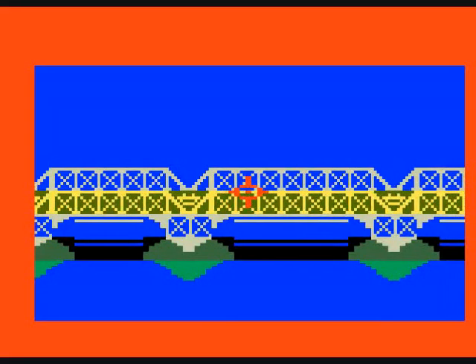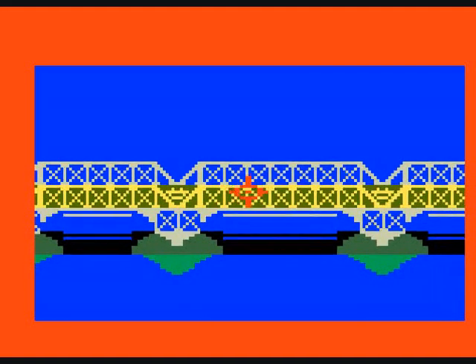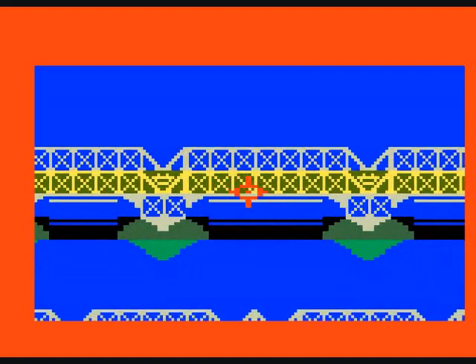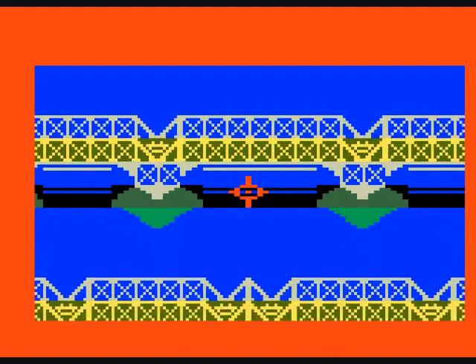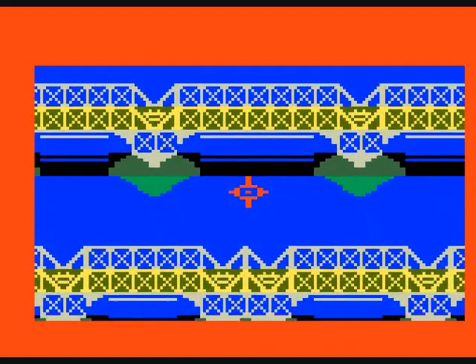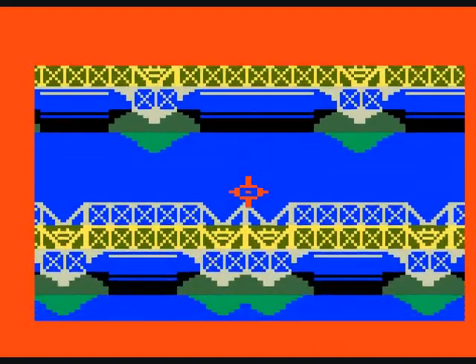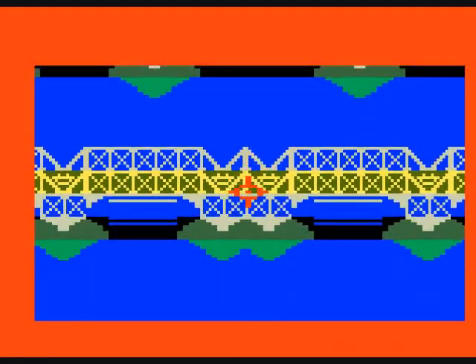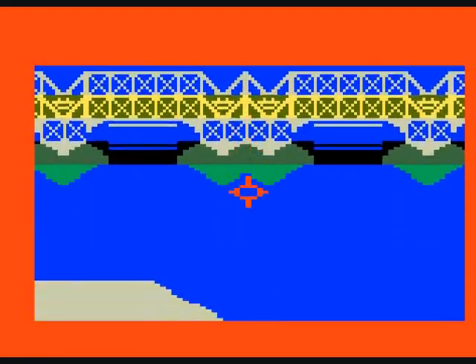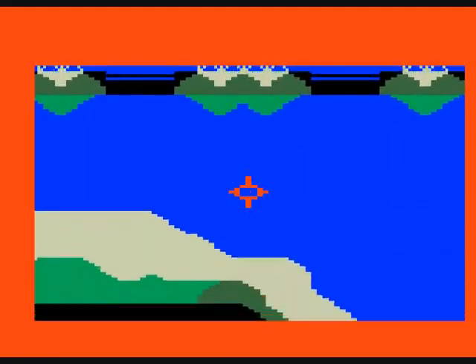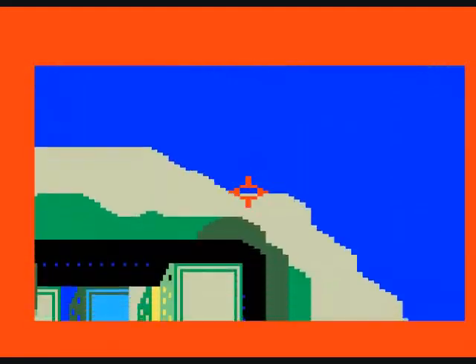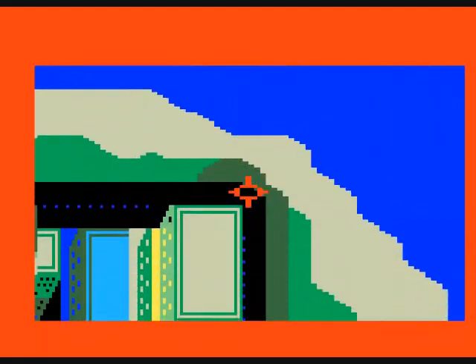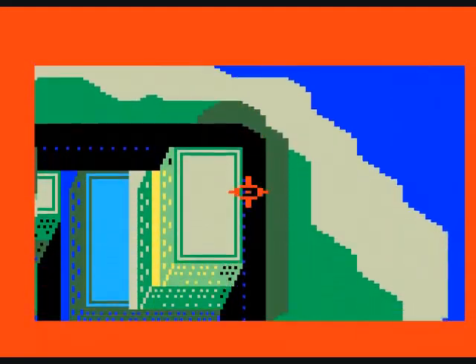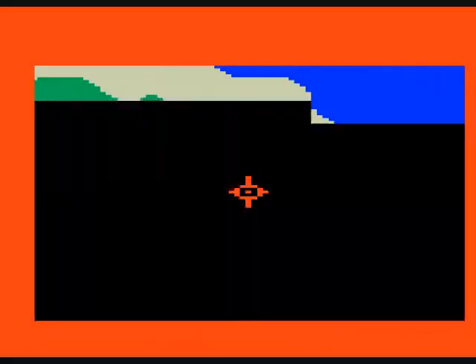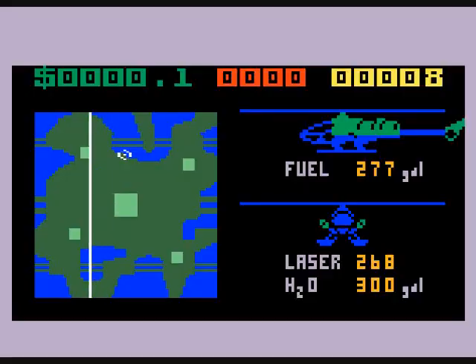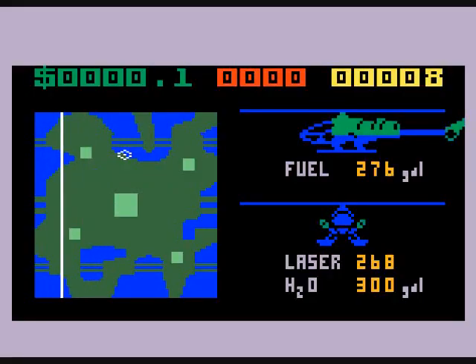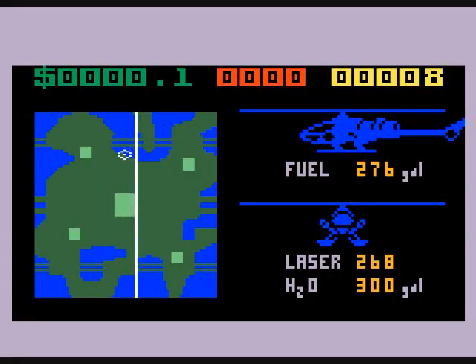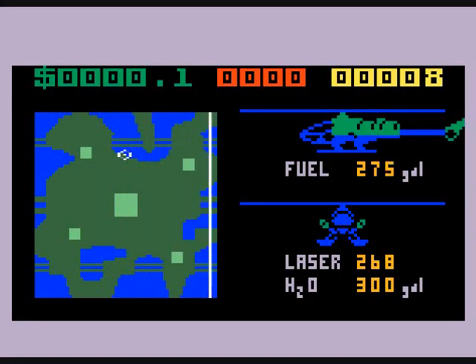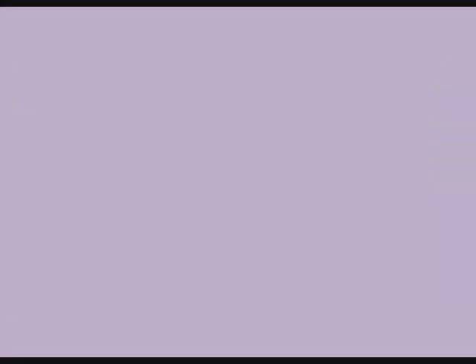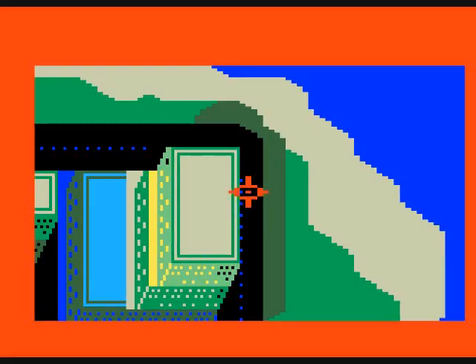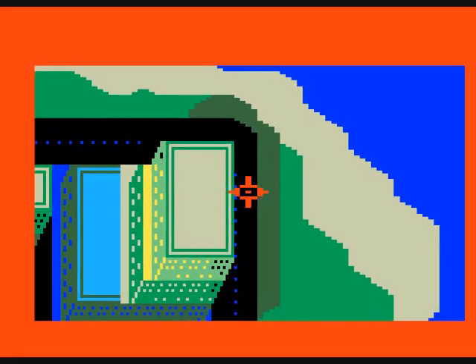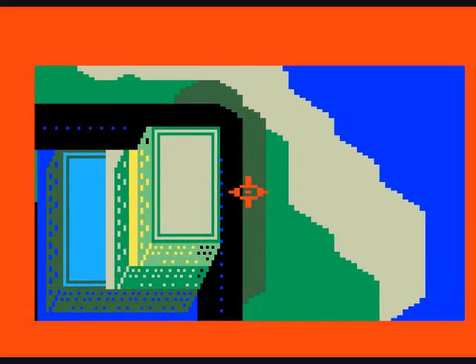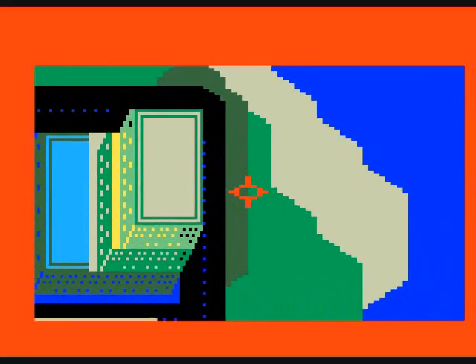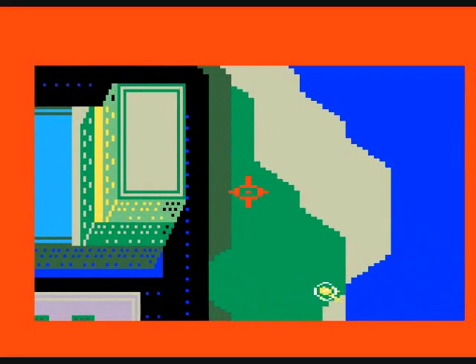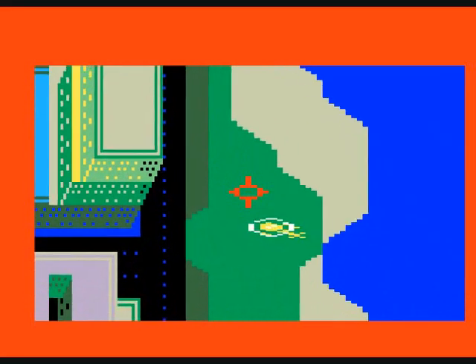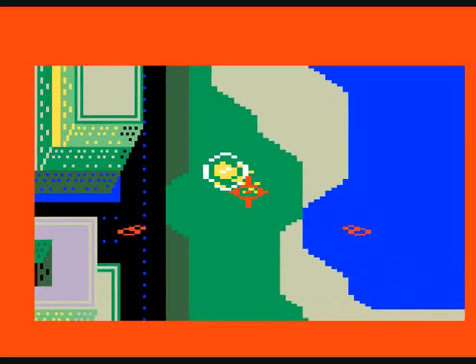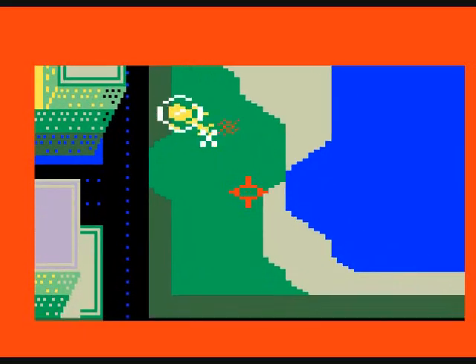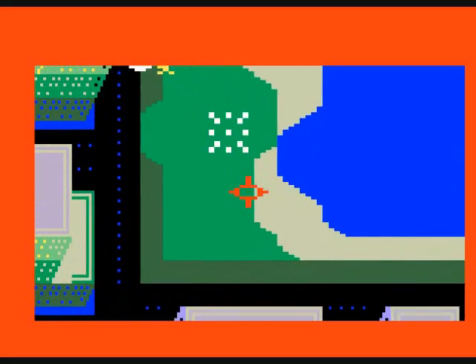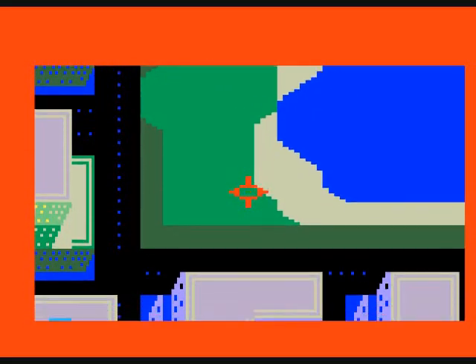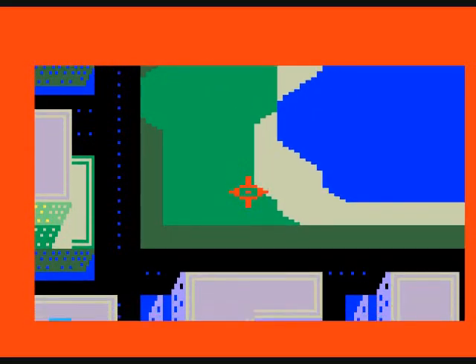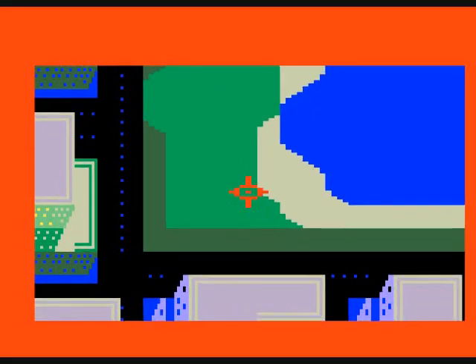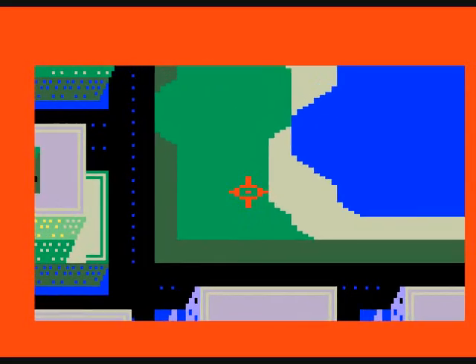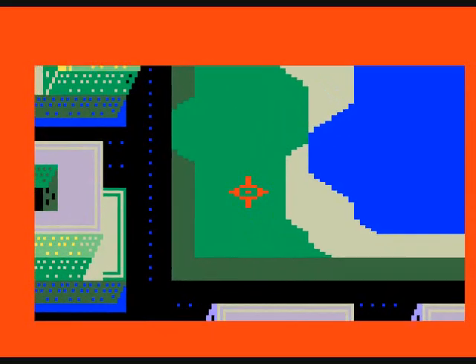They can go slightly off the map where you can't go — it's really annoying. The best way to follow them is to look at the map, and you can steer your chopper while on the map. You'll want to do that.